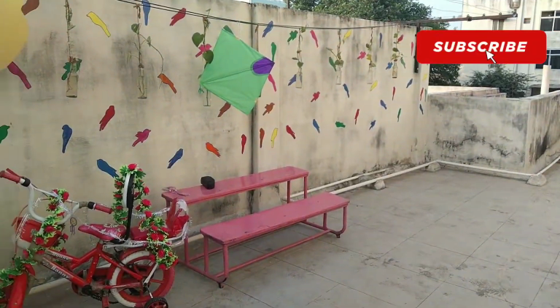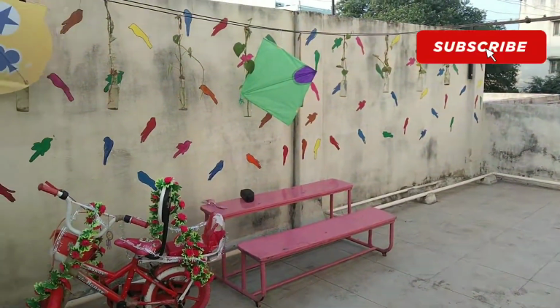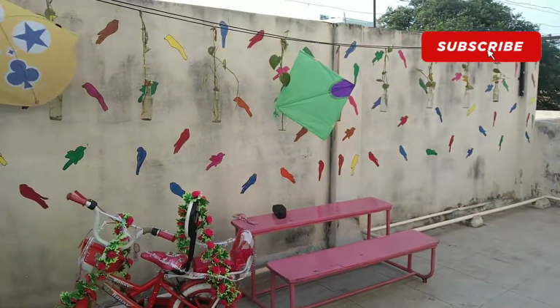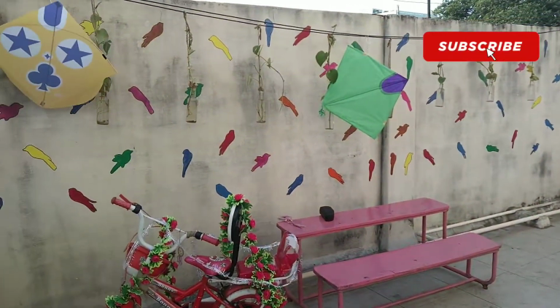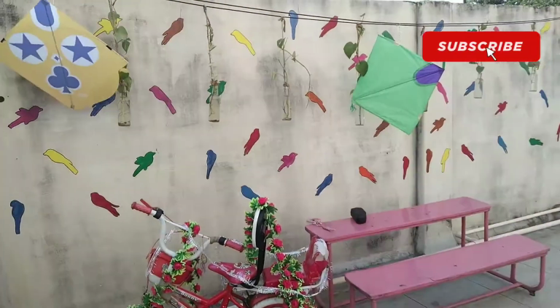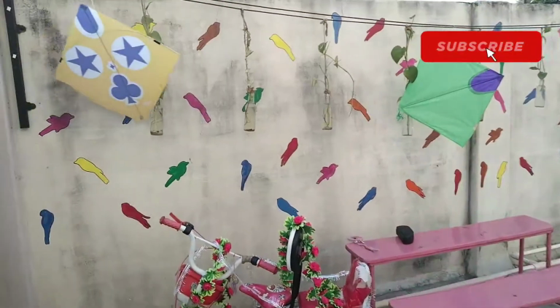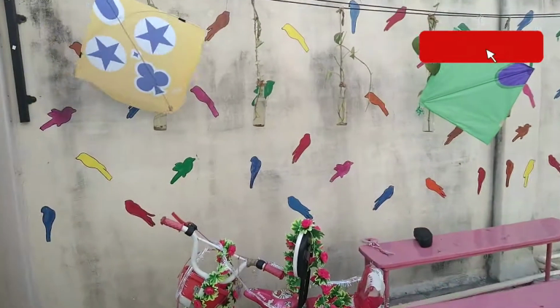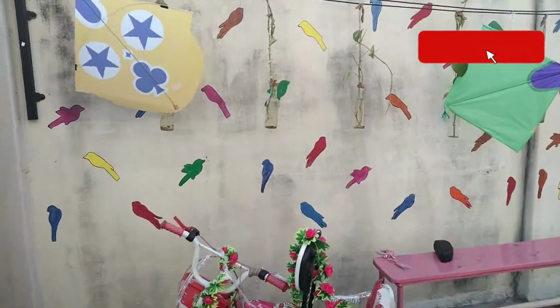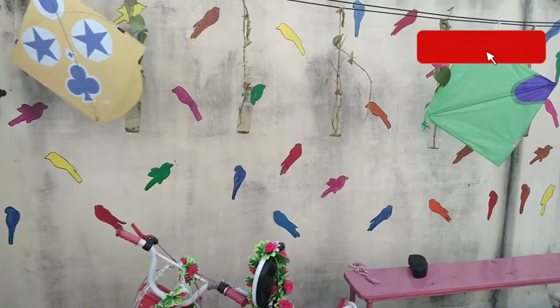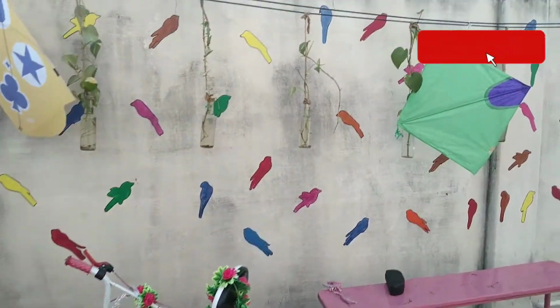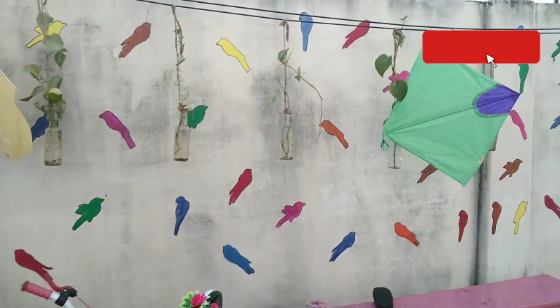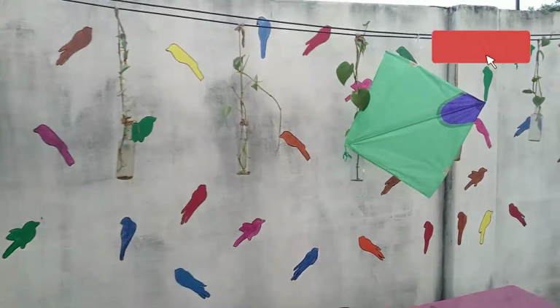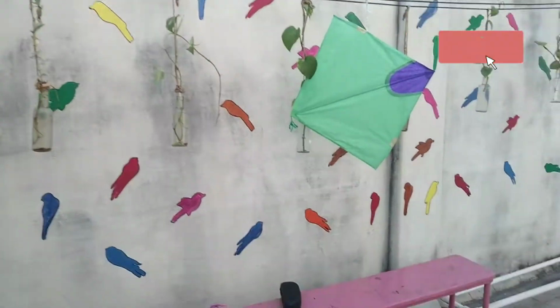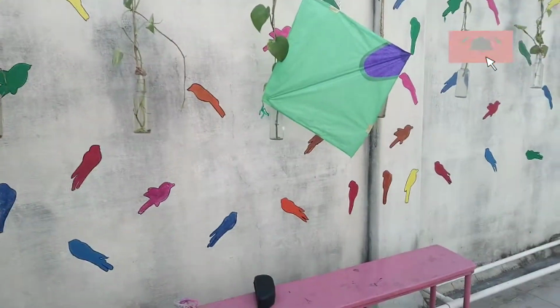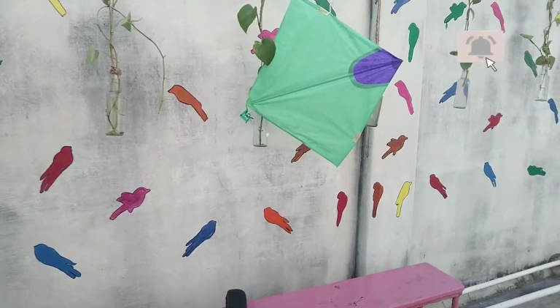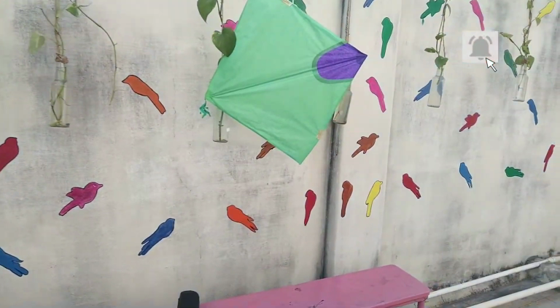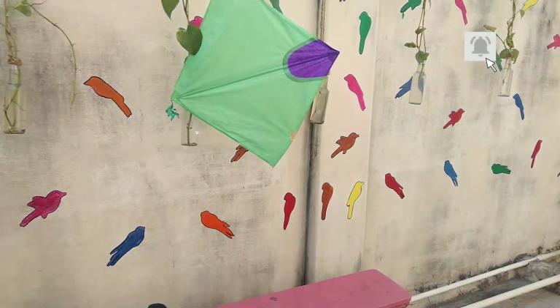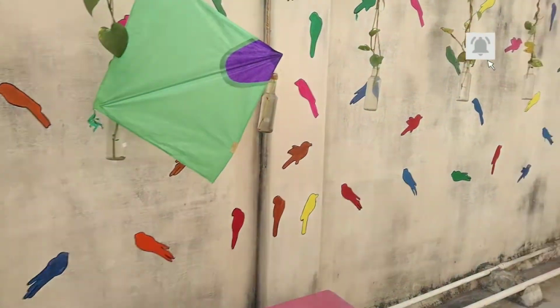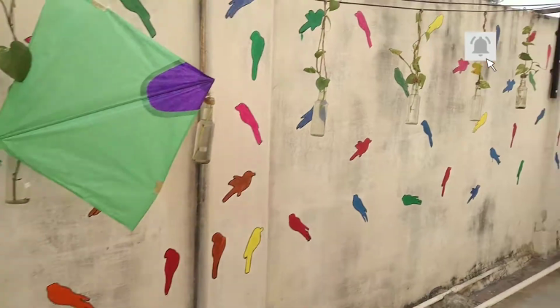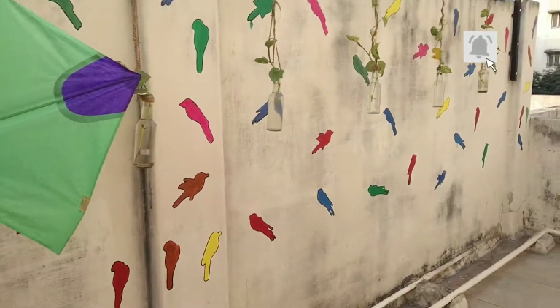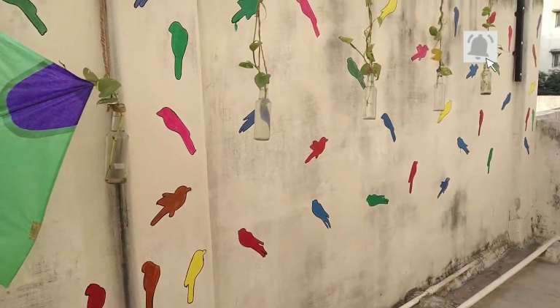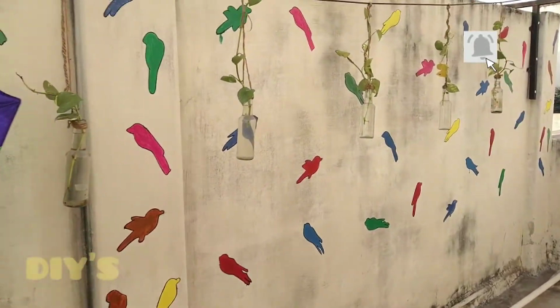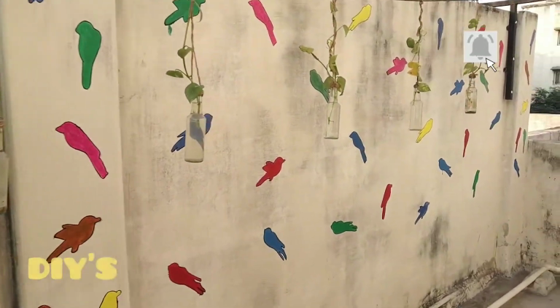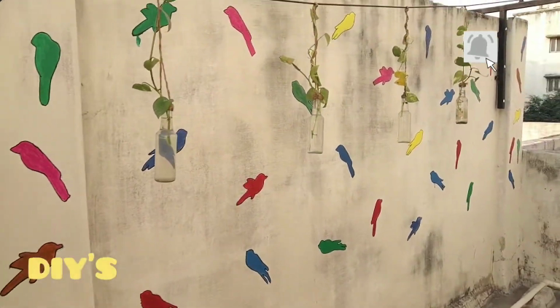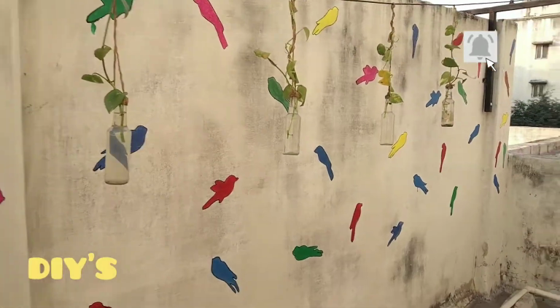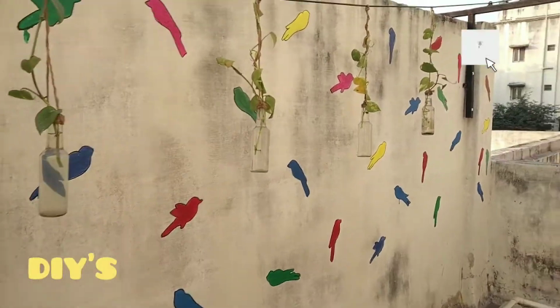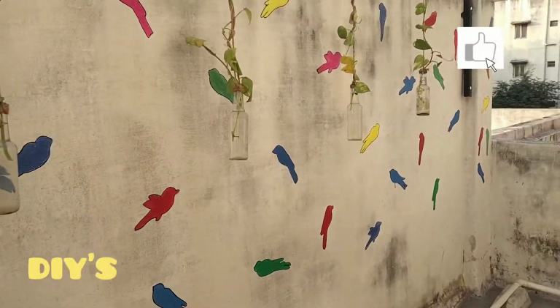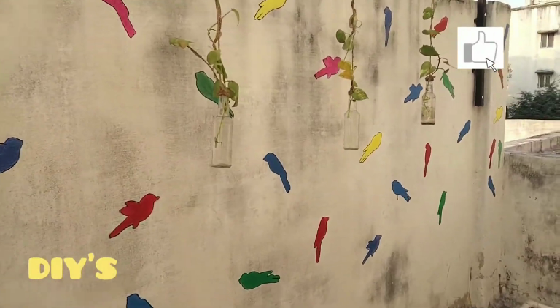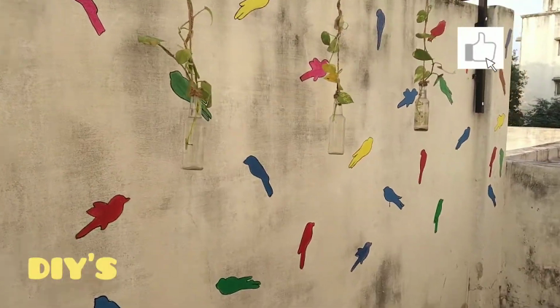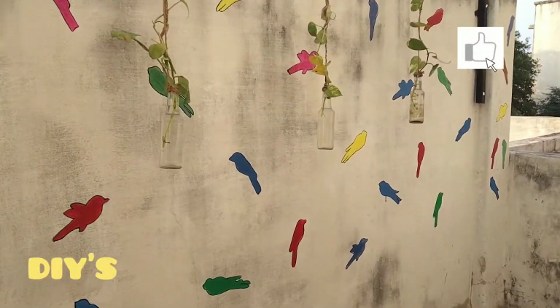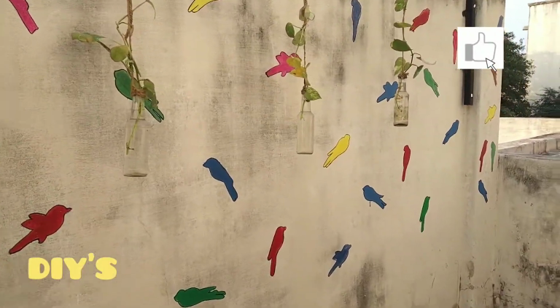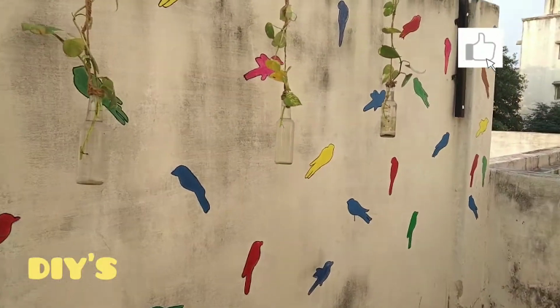This is some of my DIYs which have been drawn and painted by me.